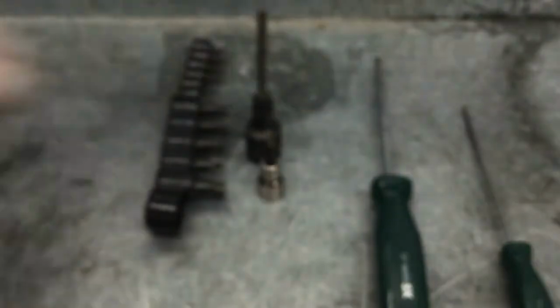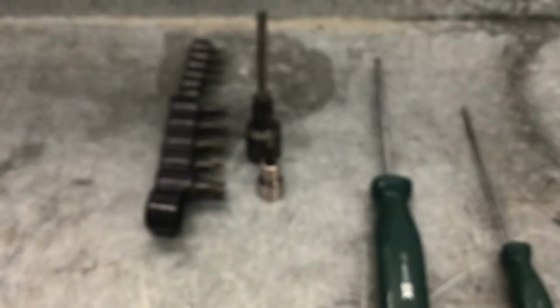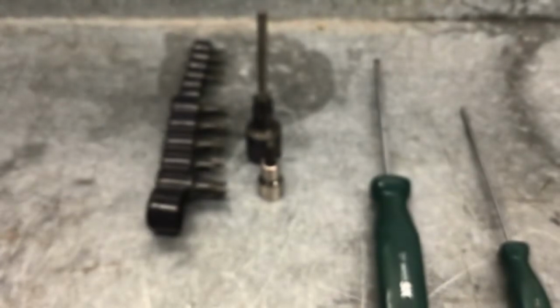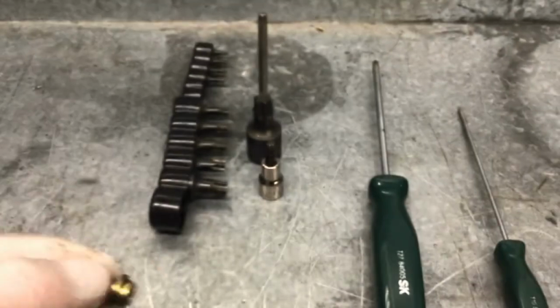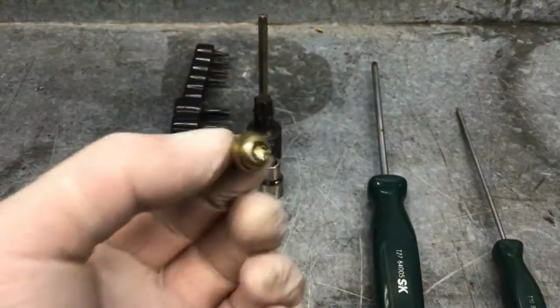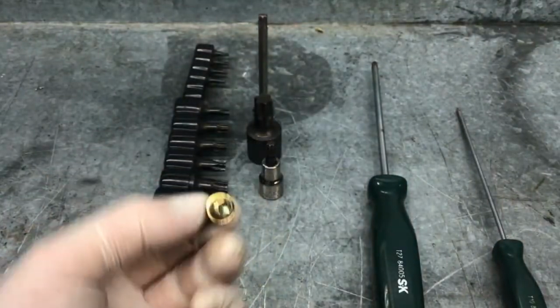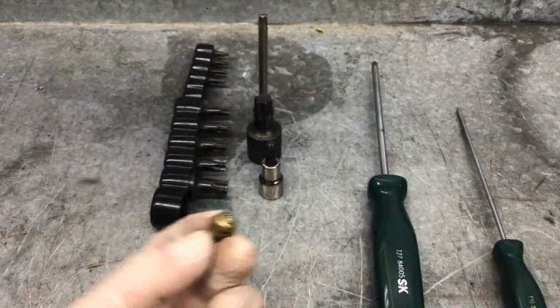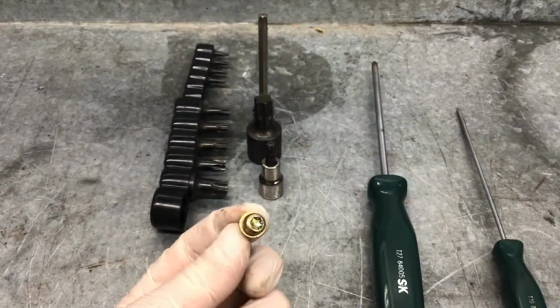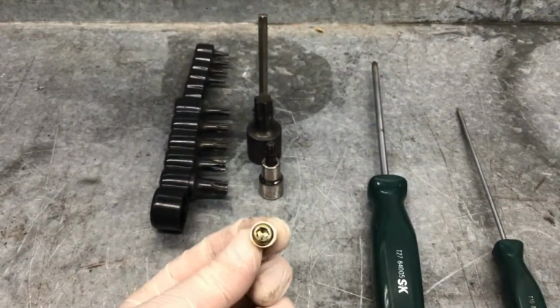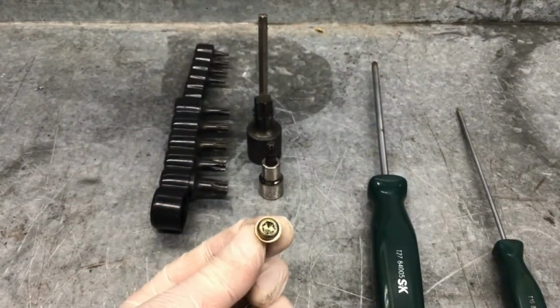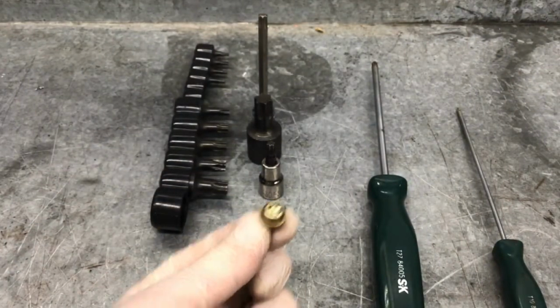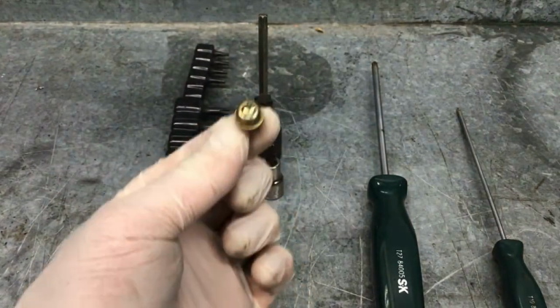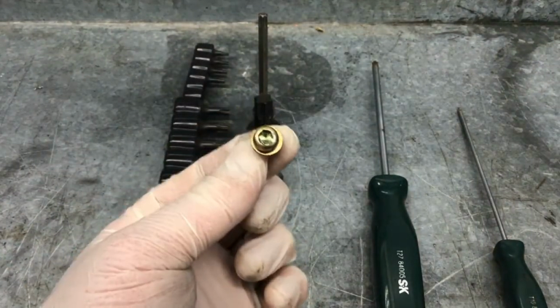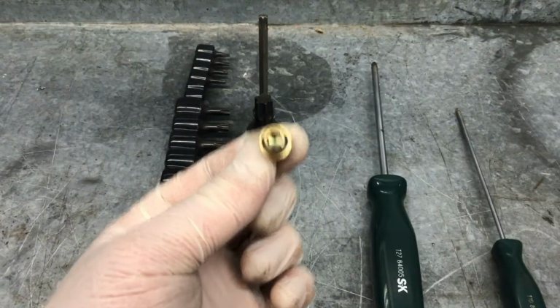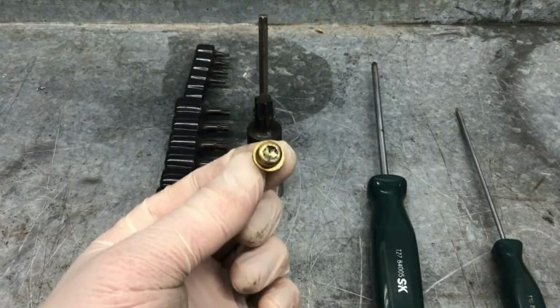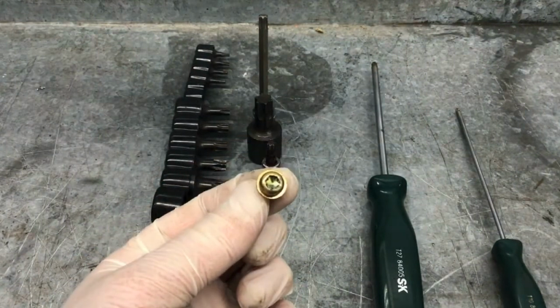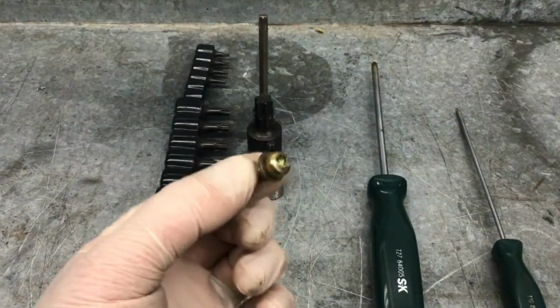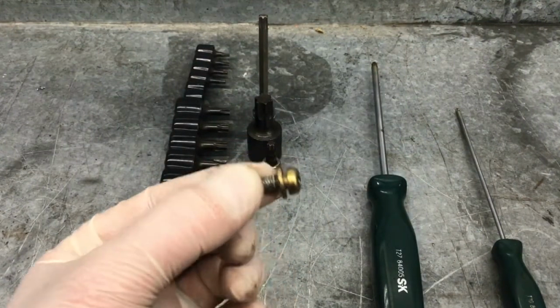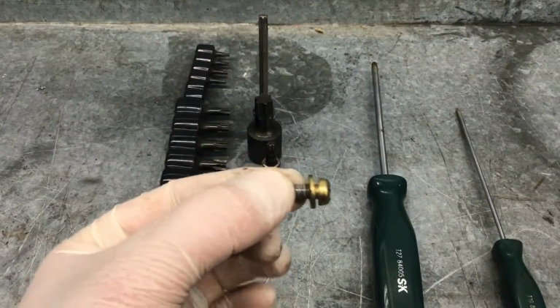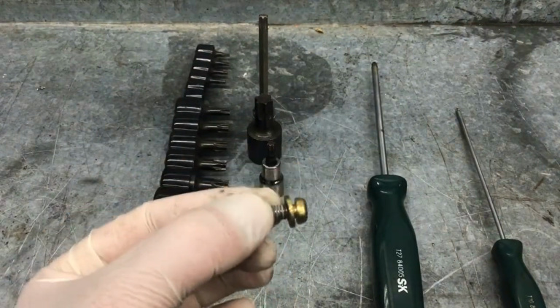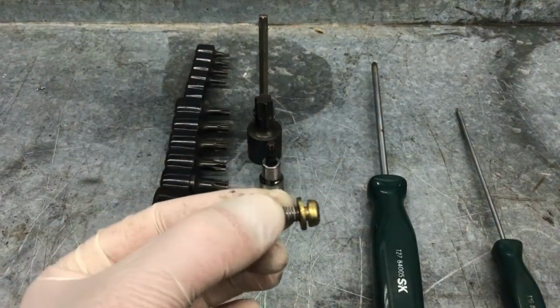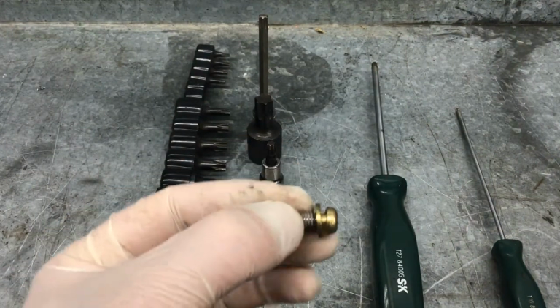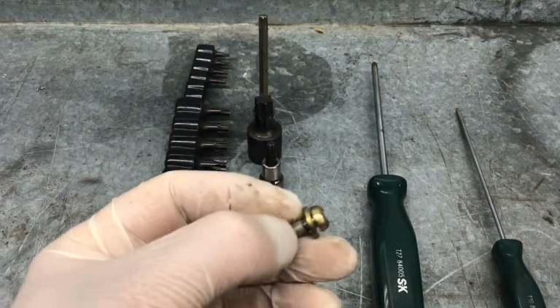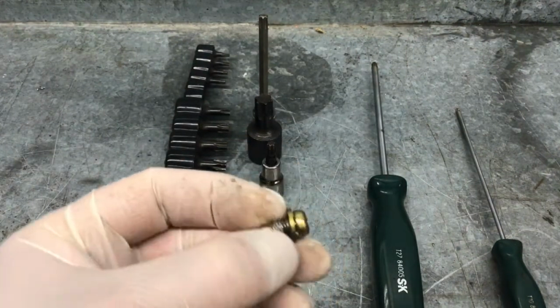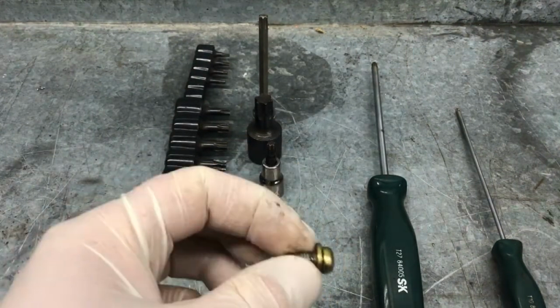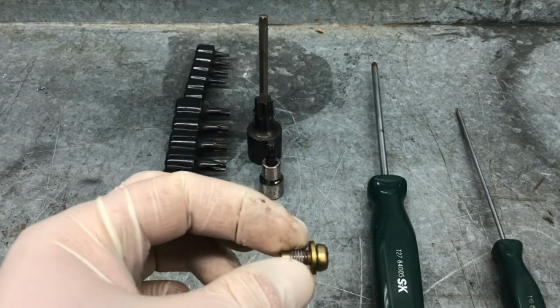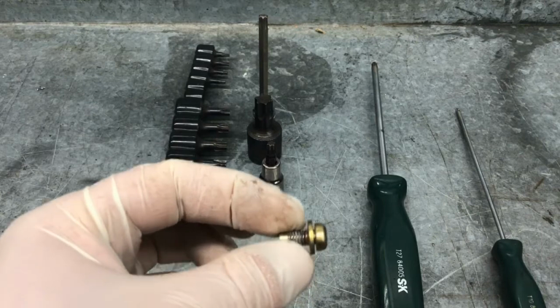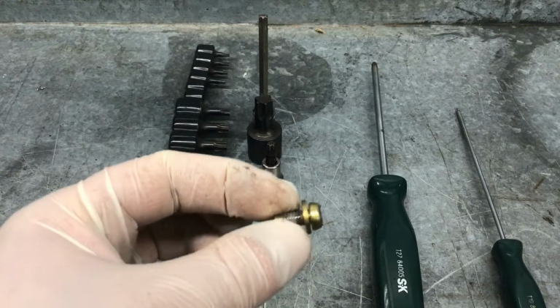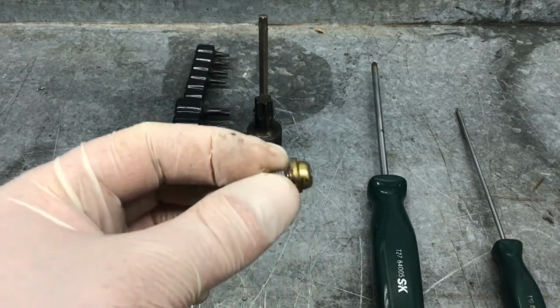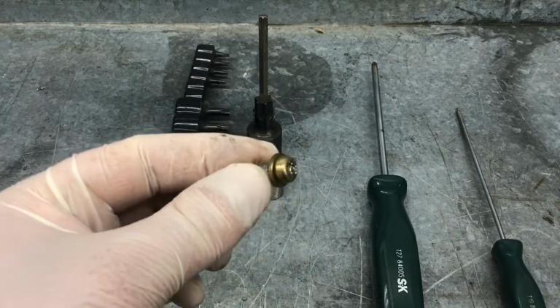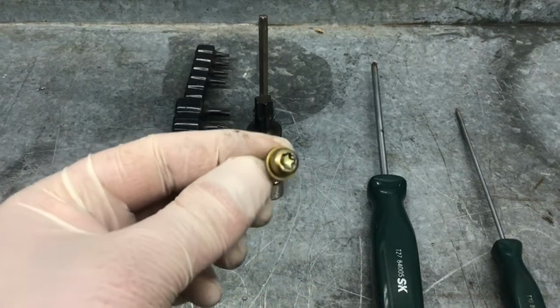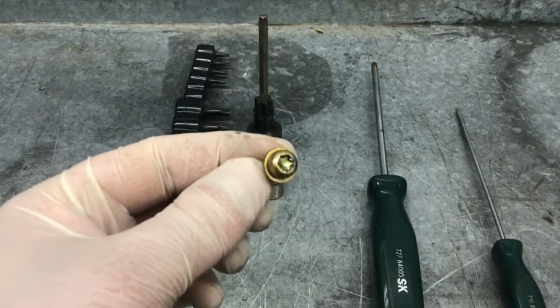TORX fasteners are typically found on the car where the manufacturer does not want you taking them apart. Usually airbags are going to have this style of fastener. I'm going to show you an example of that right now.